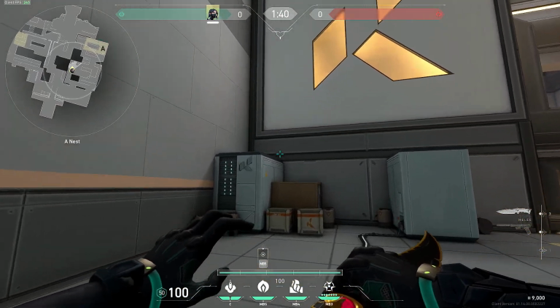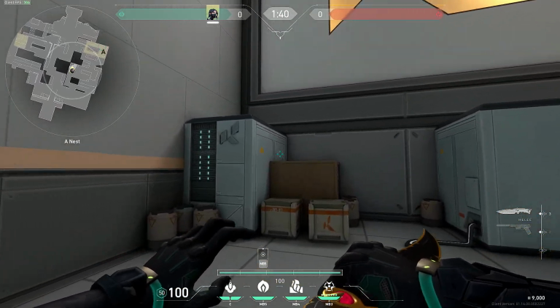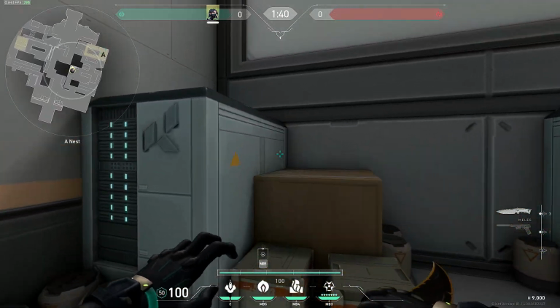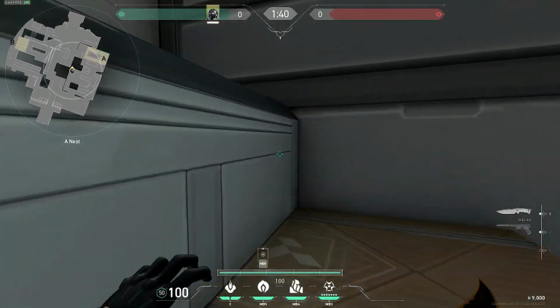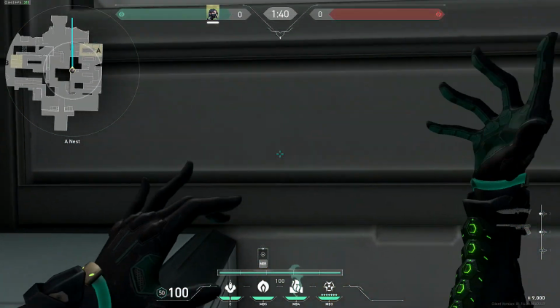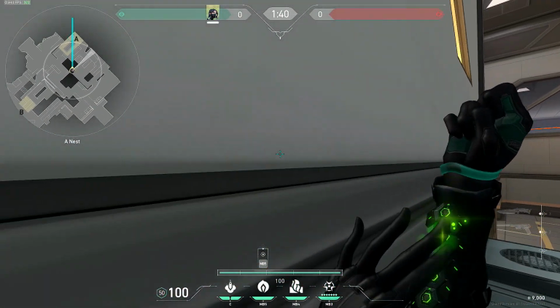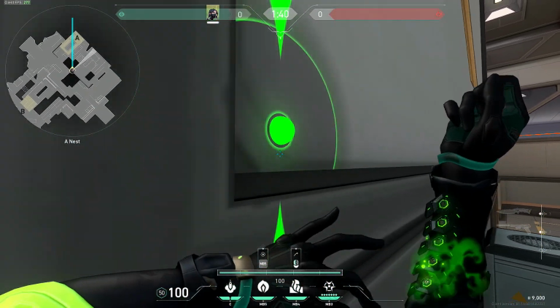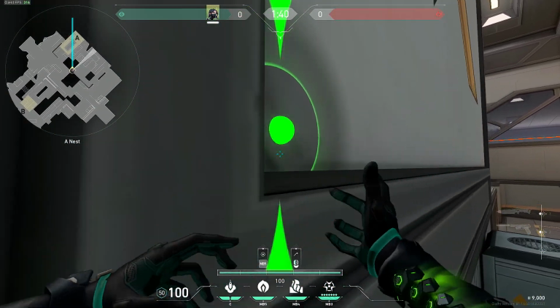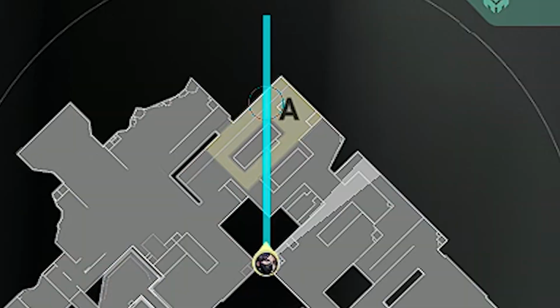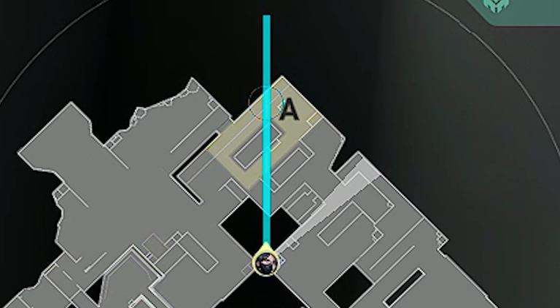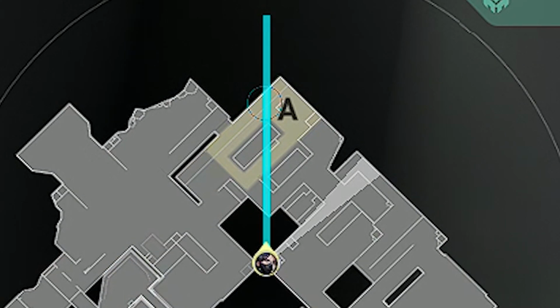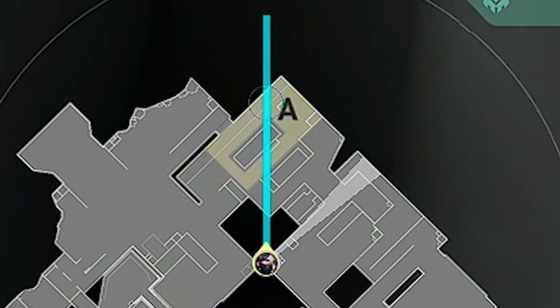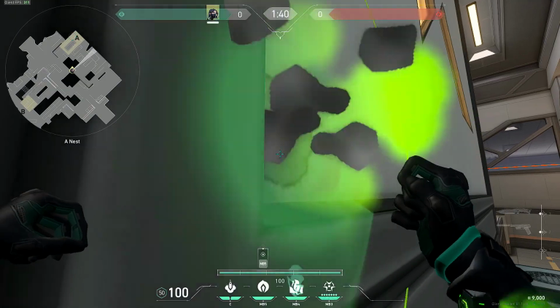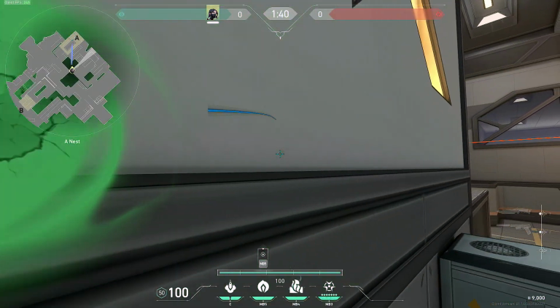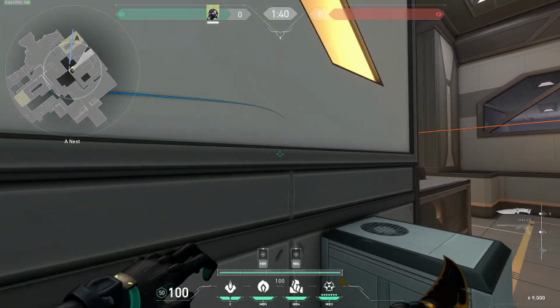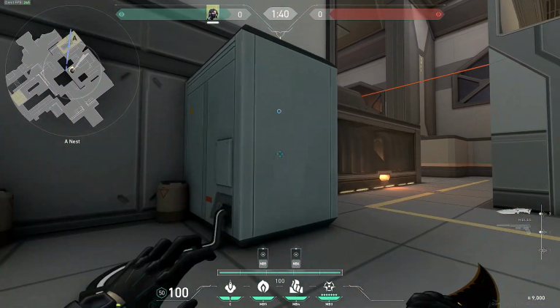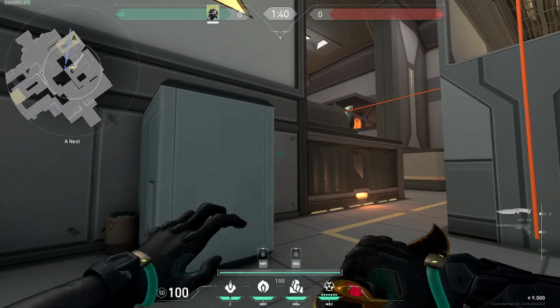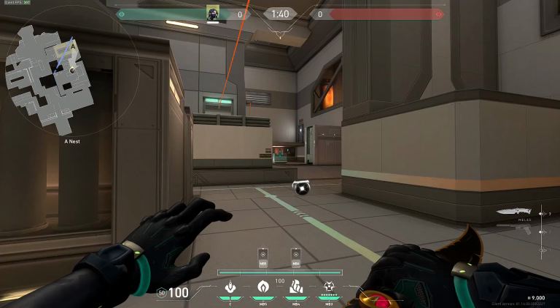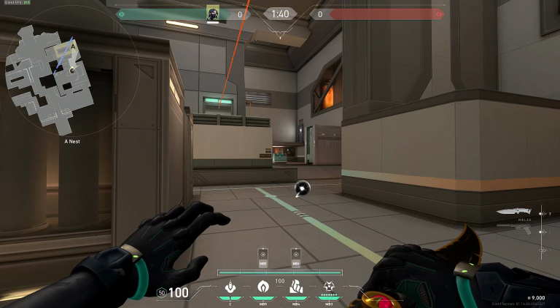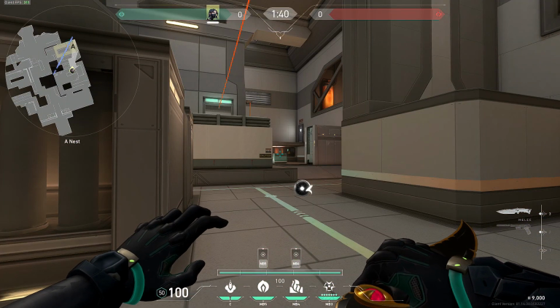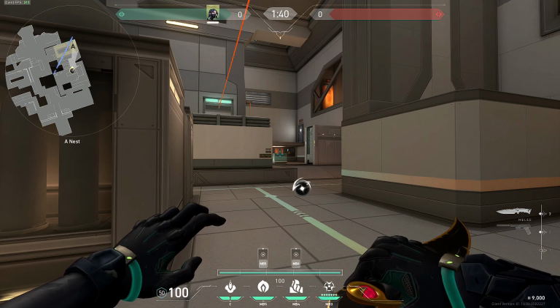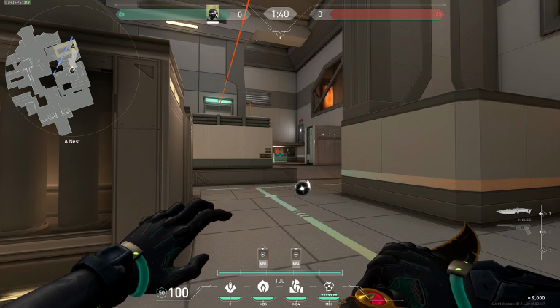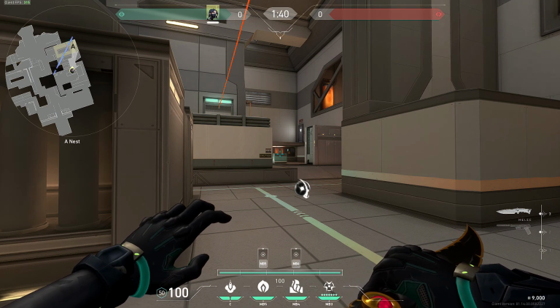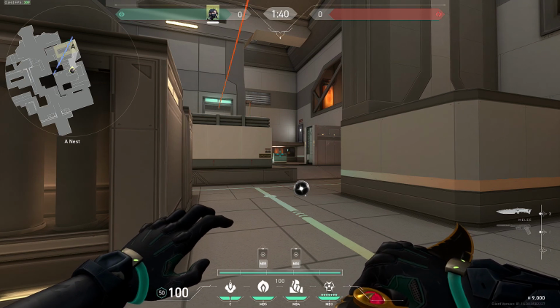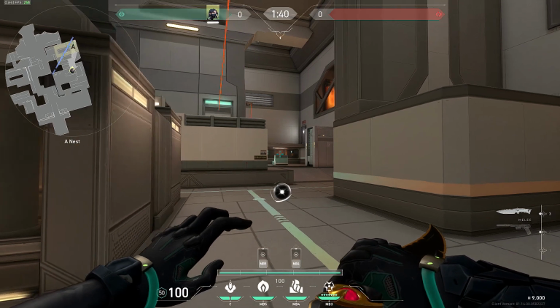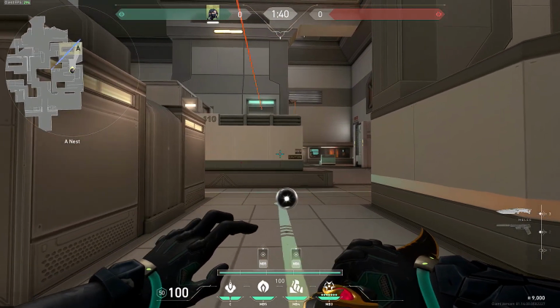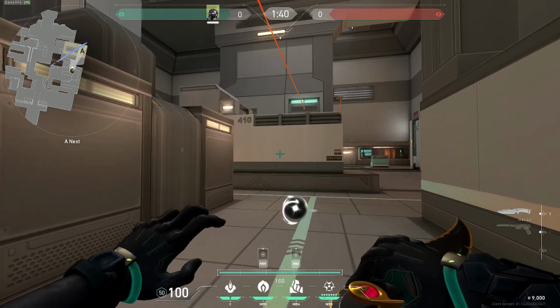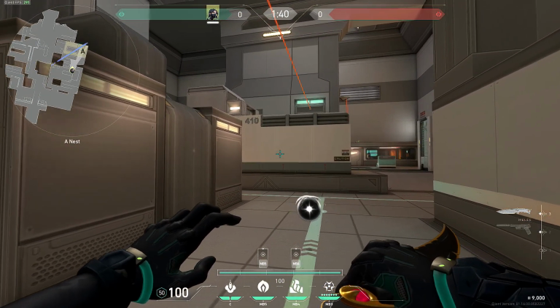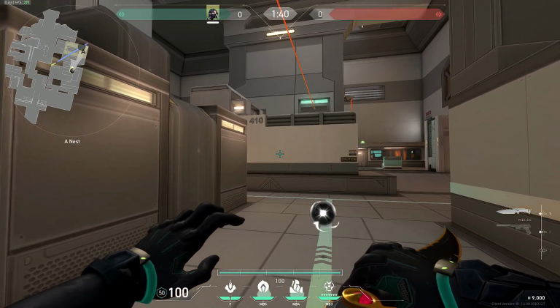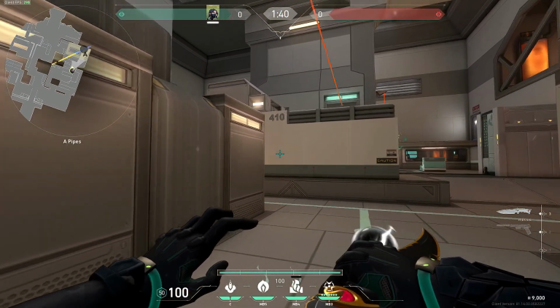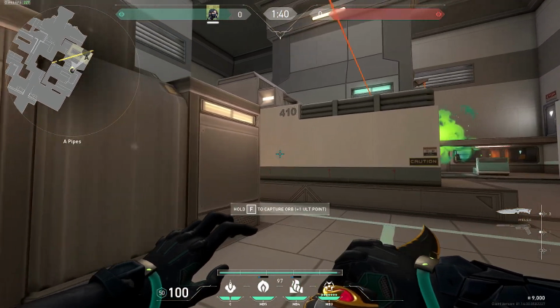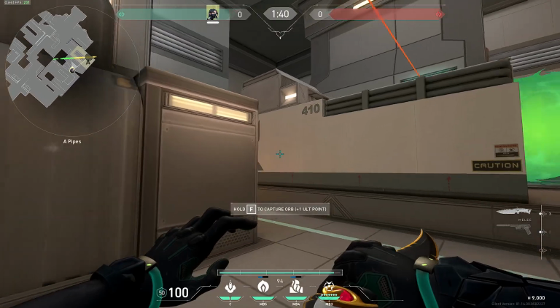A good wall for A site is on these boxes right here. What you're going to want to do is line up your wall on your map so it blocks off the doorway to A nest. With the new changes to Icebox, this wall and smoke combination makes pushing A site a lot easier. This is what the wall and smoke looks like paired together.